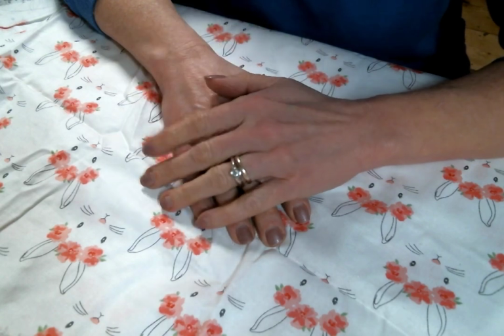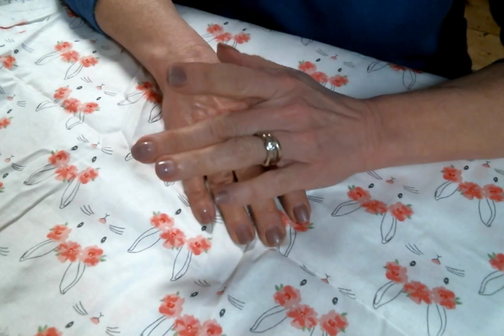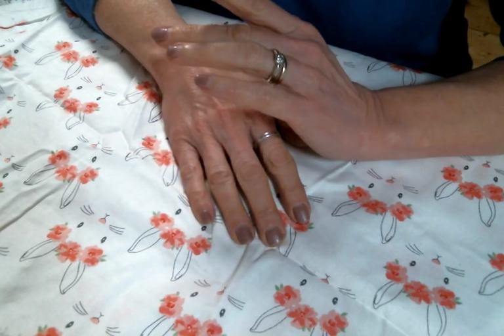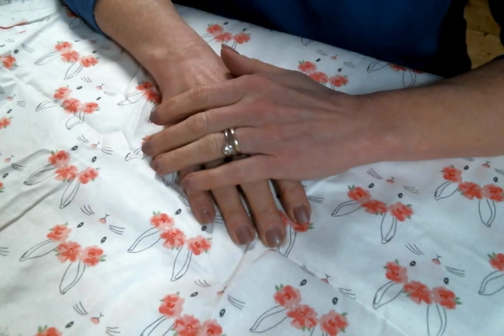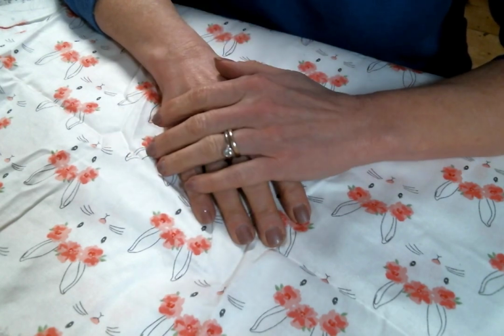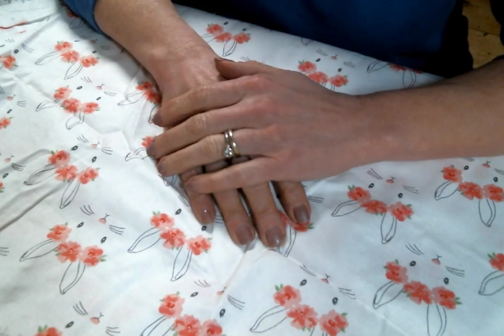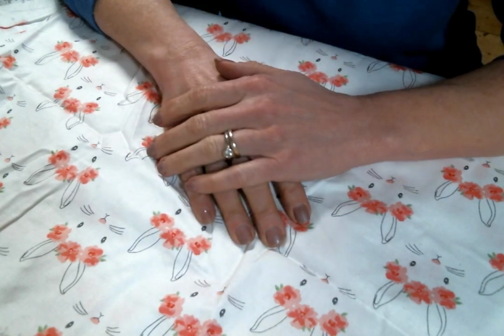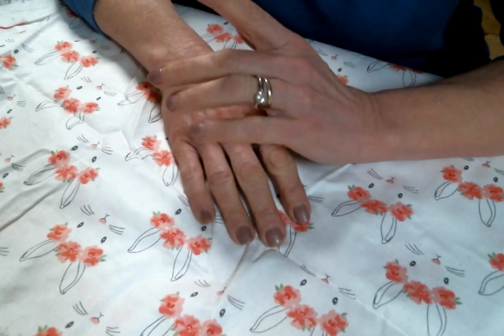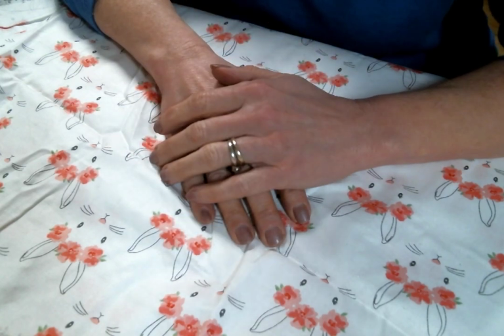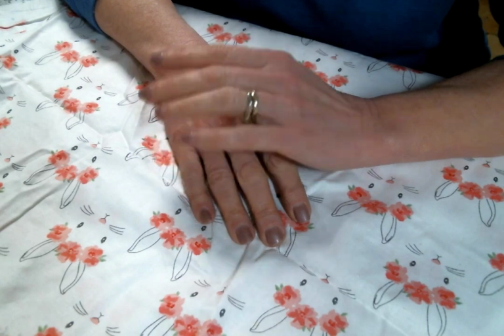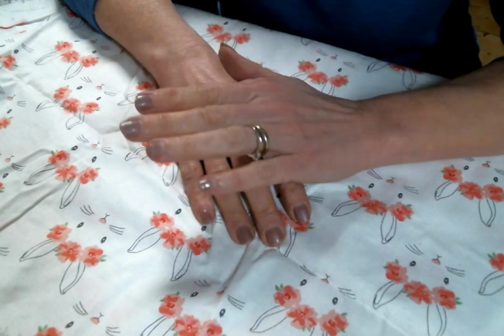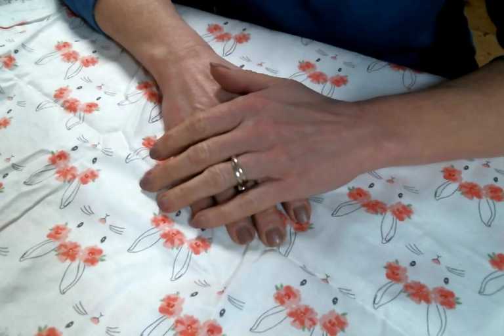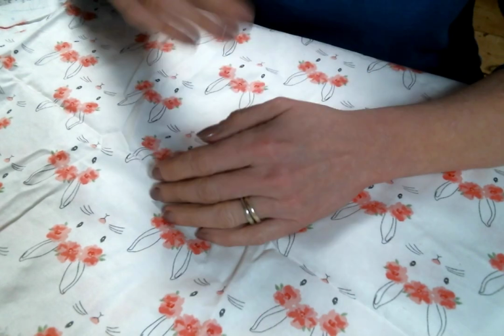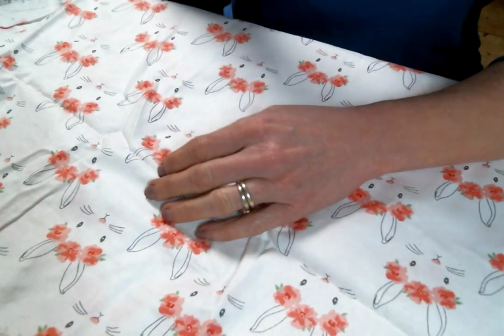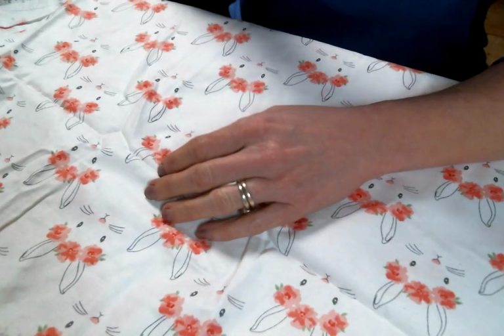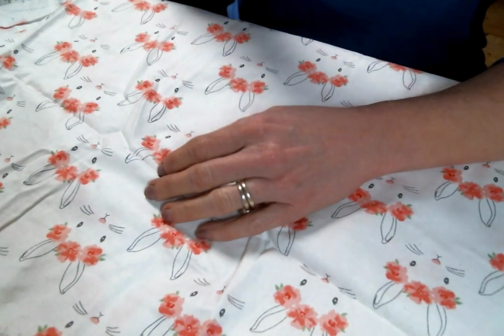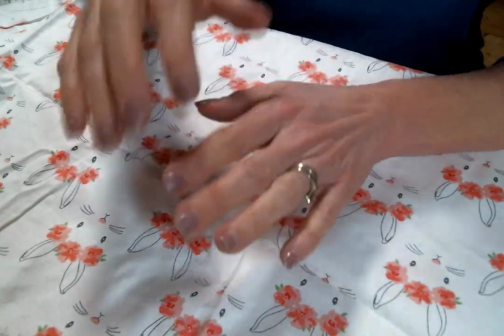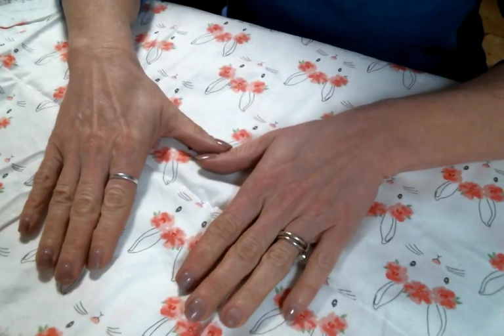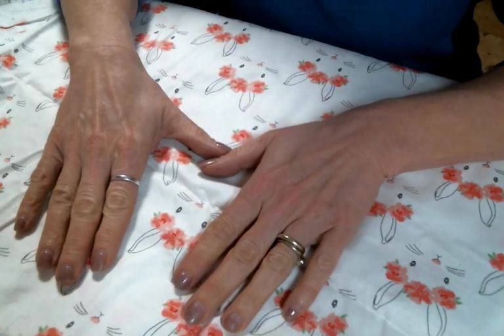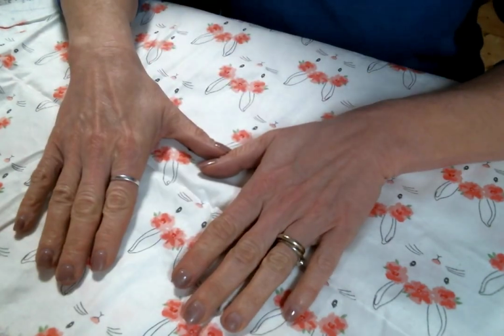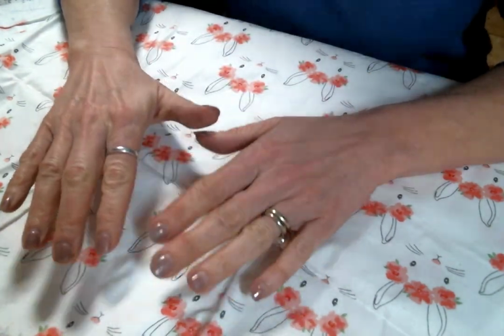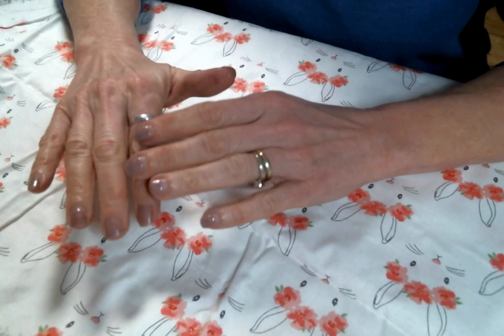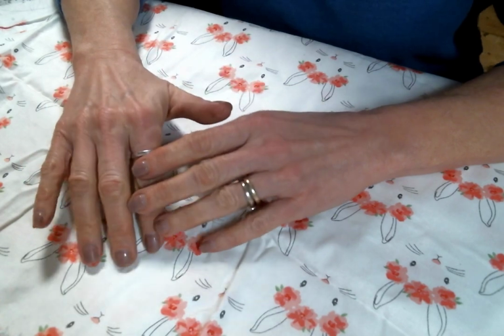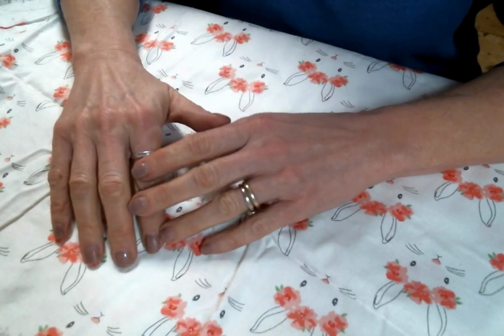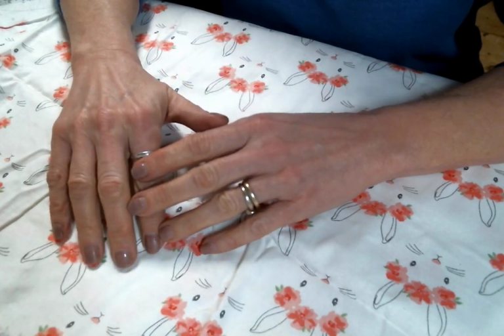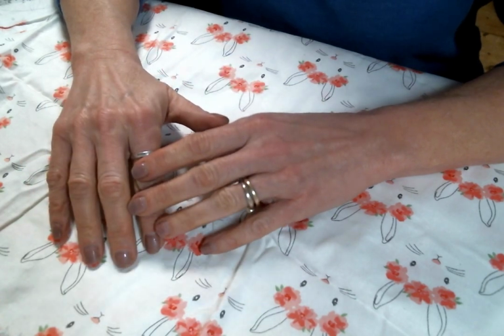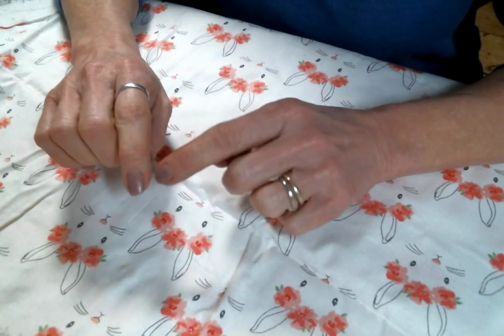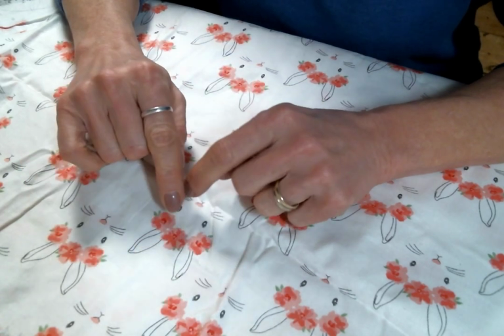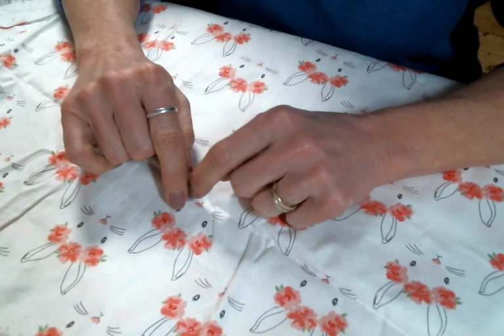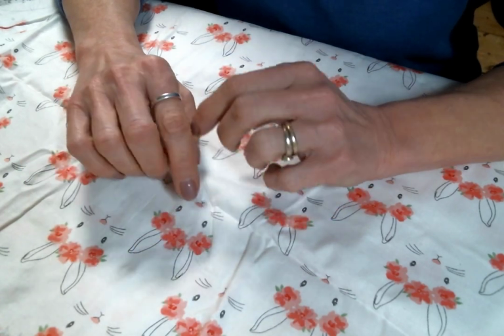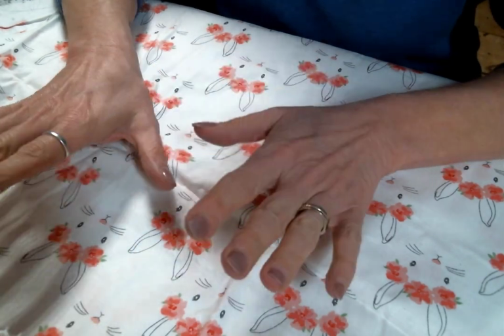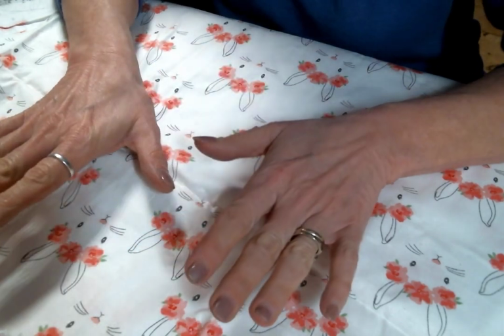I came home from work early because of this headache, but I just wanted to share with you the things I'm going to be working with, because I would like to craft but I want to show you the things before I use all the things.